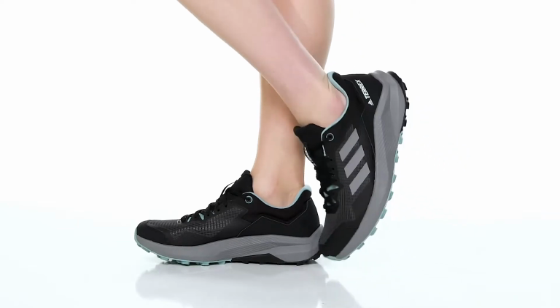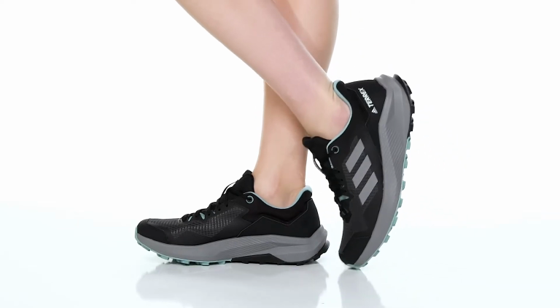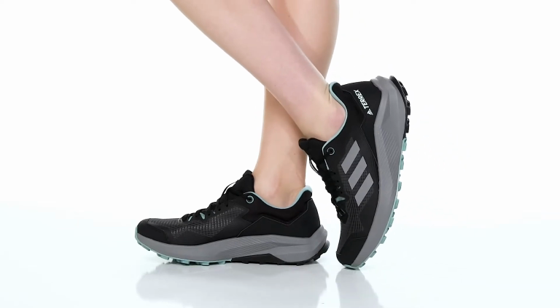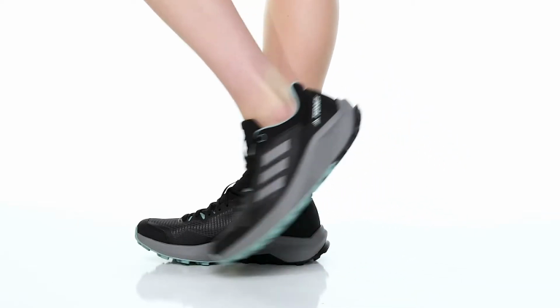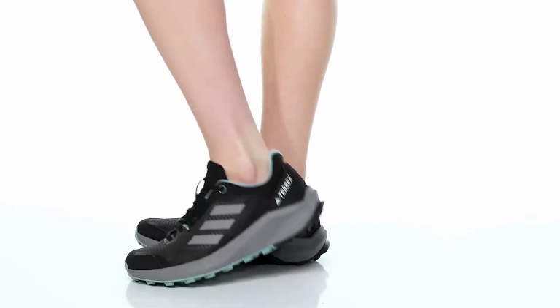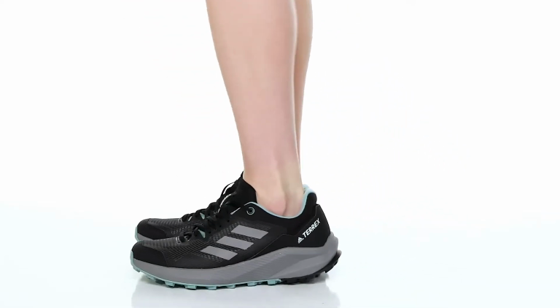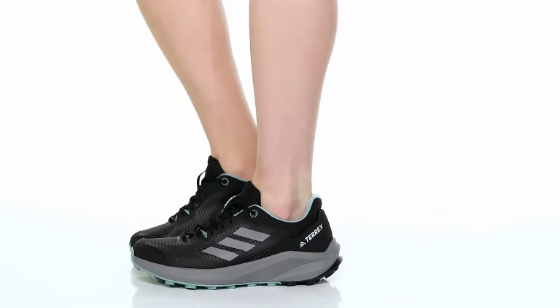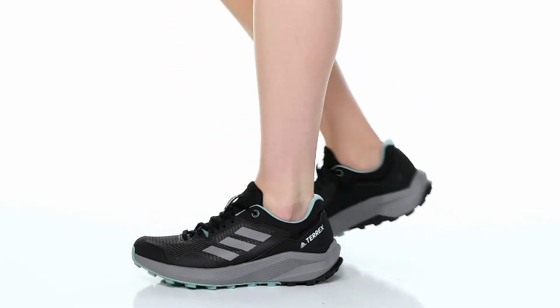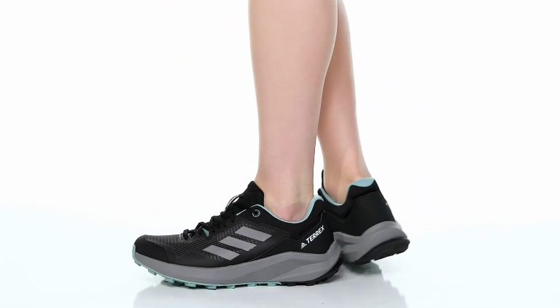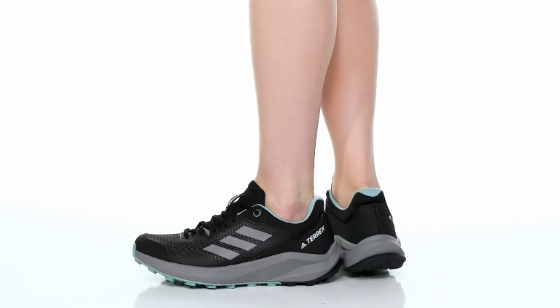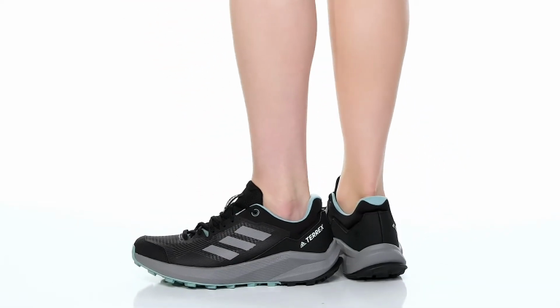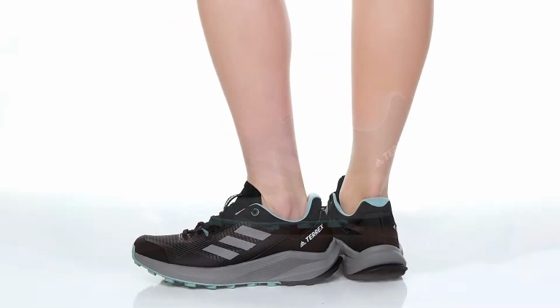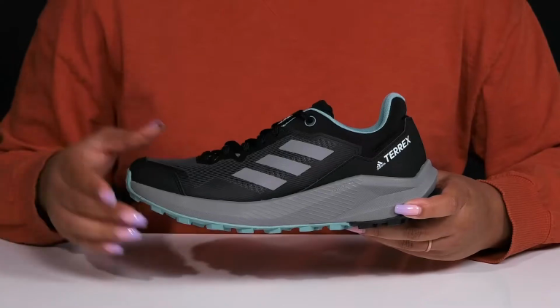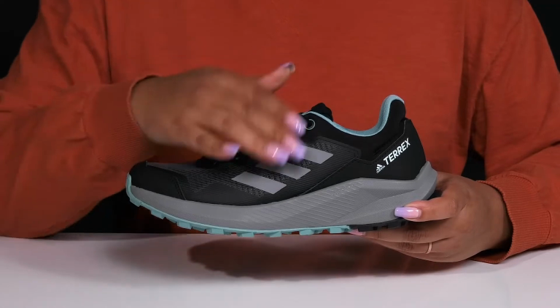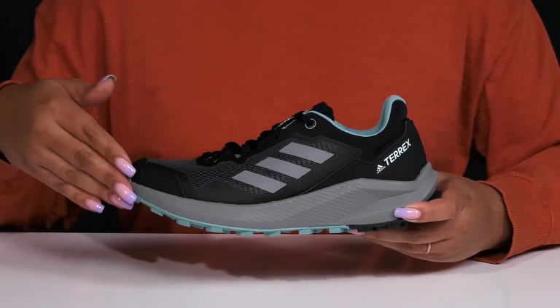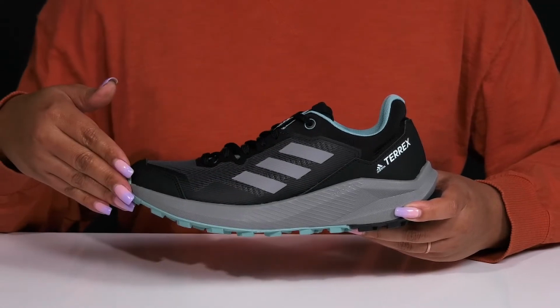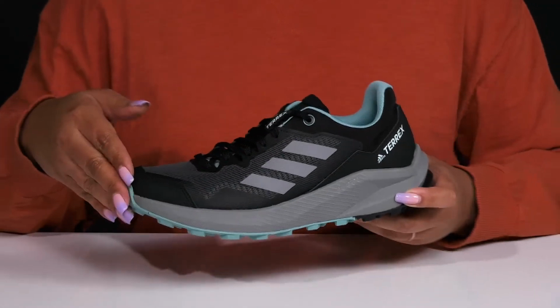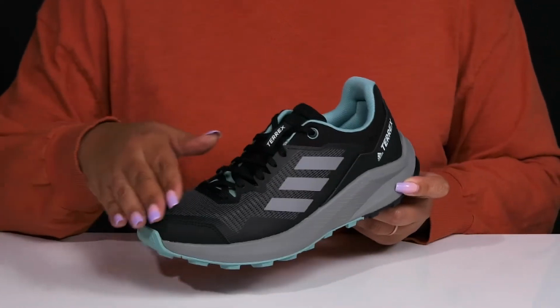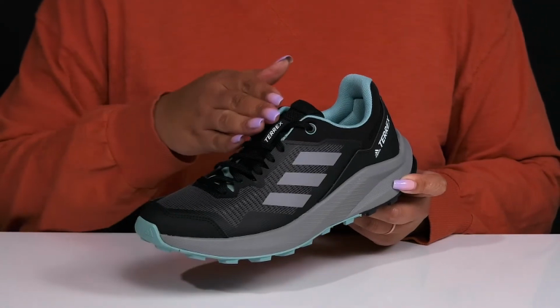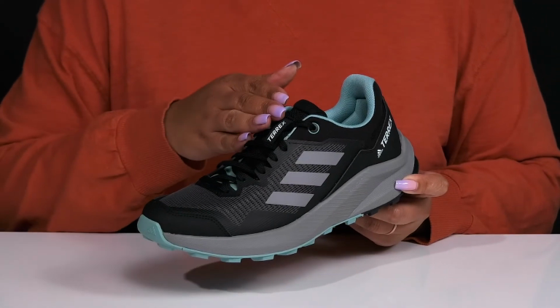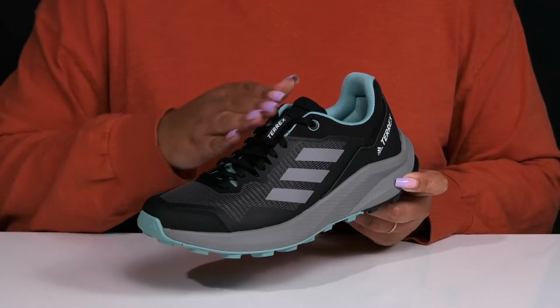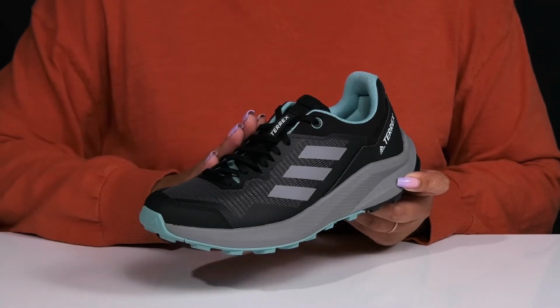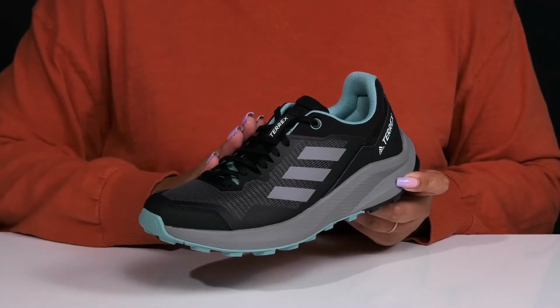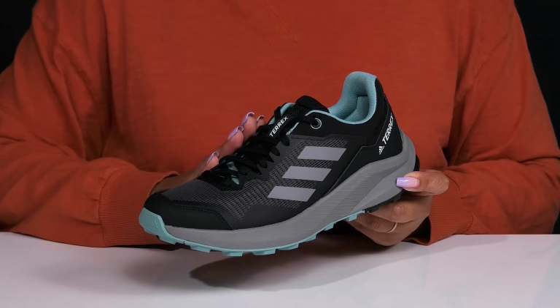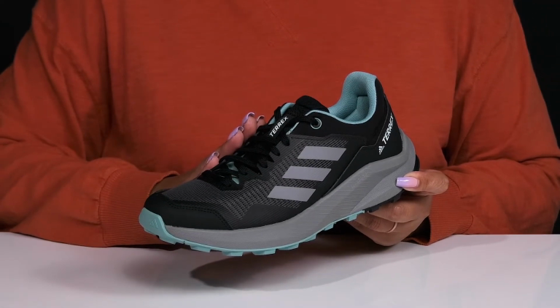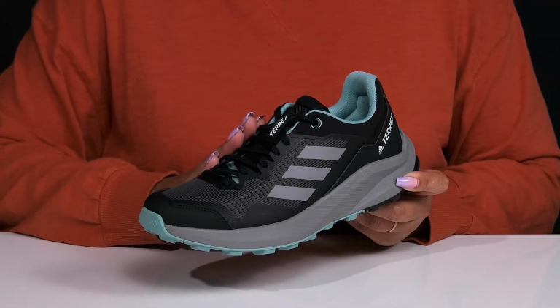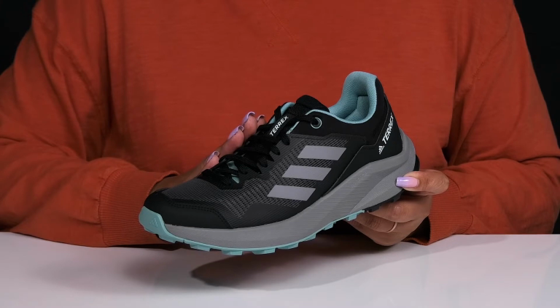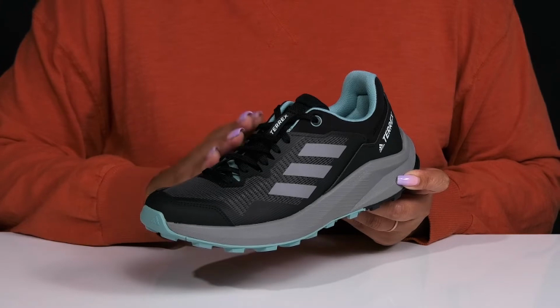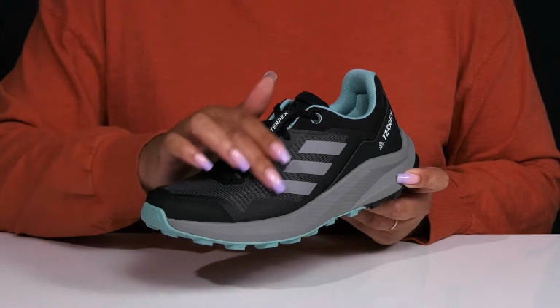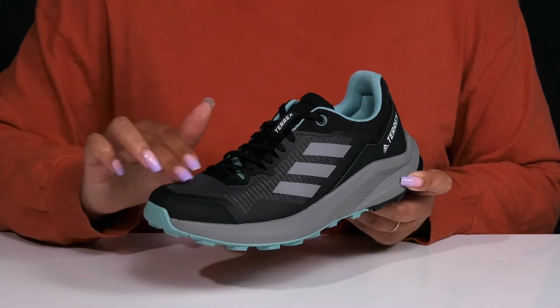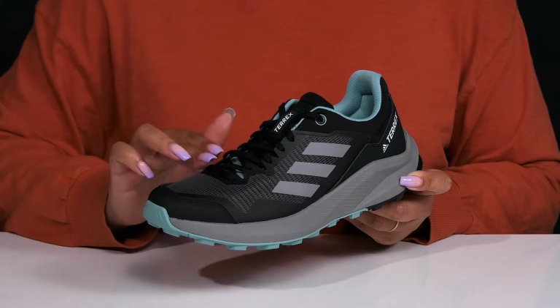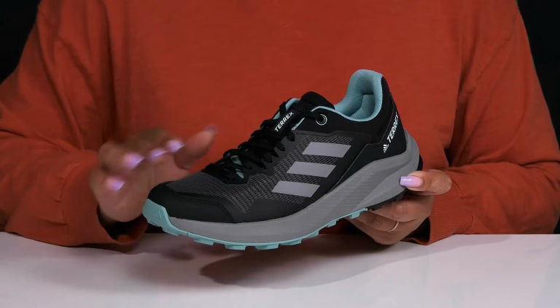Get the most out of your training sessions when you wear these shoes by Adidas. They feature a textile and synthetic upper with a functional lace-up closure to give you a secure and custom fit. They have mesh panels allowing for breathability to keep your feet nice and cool.